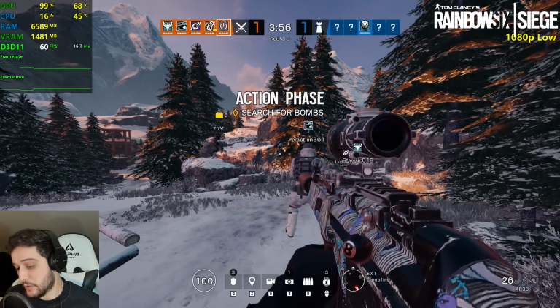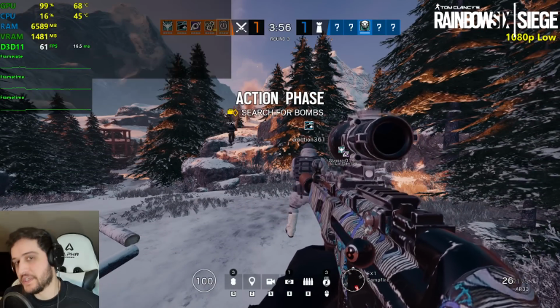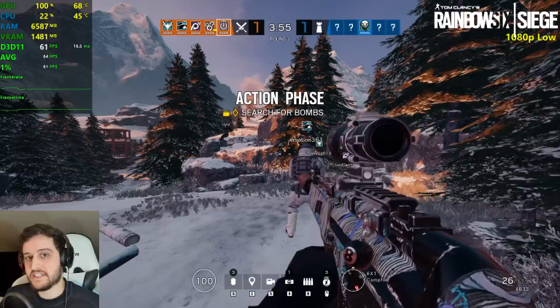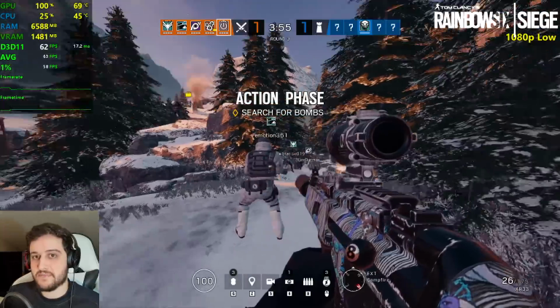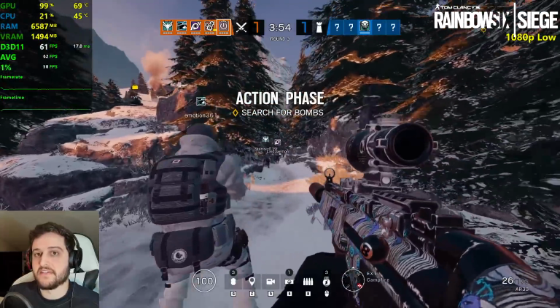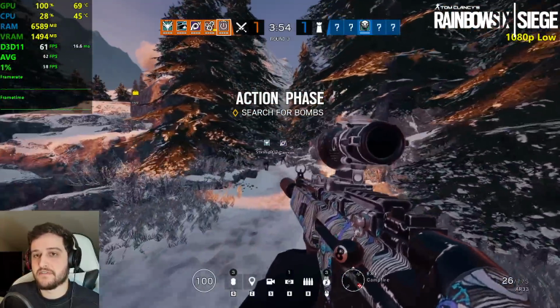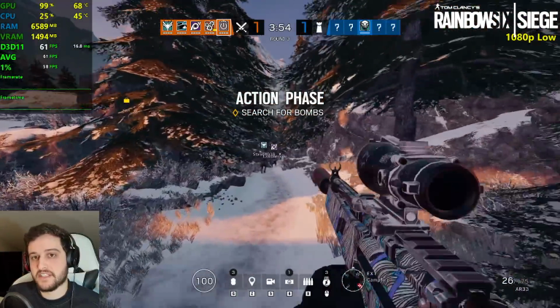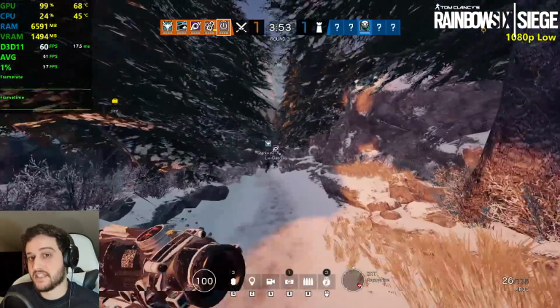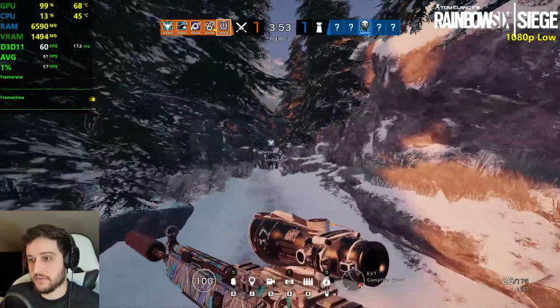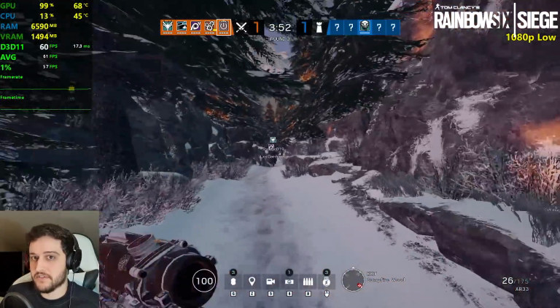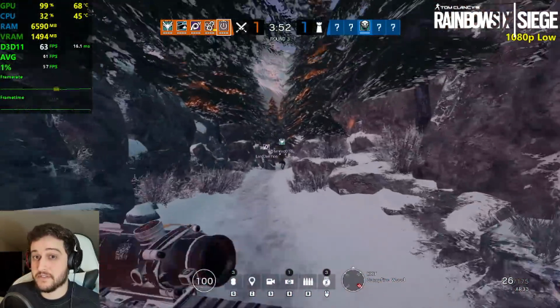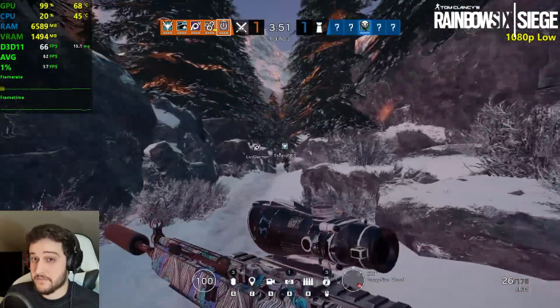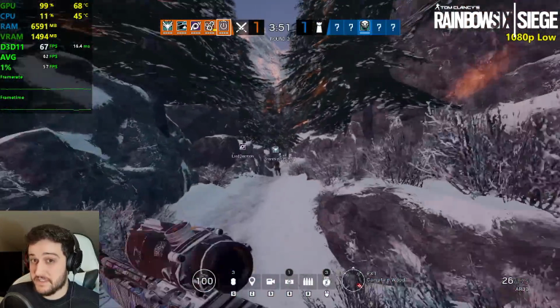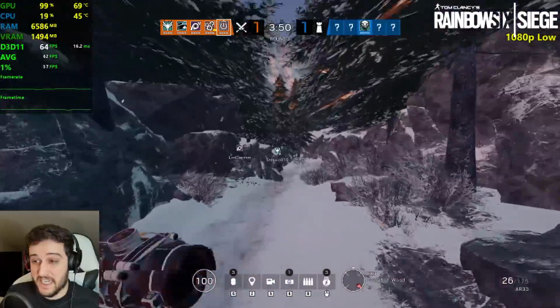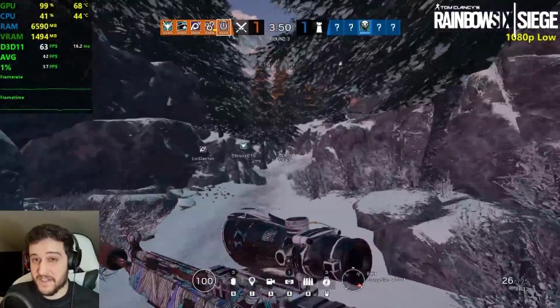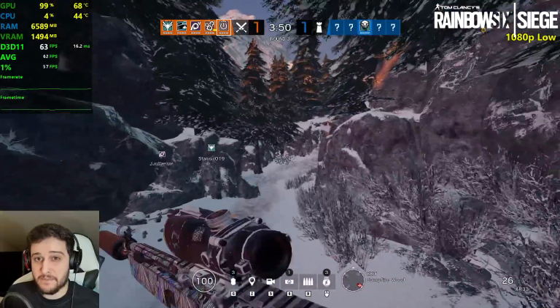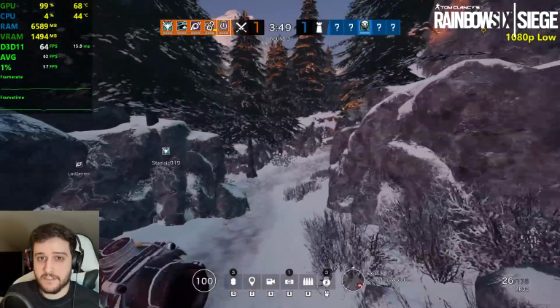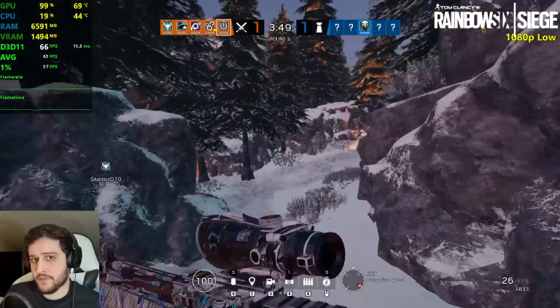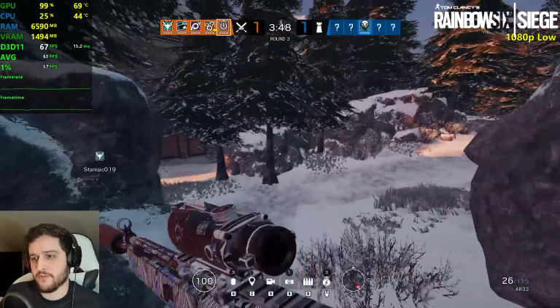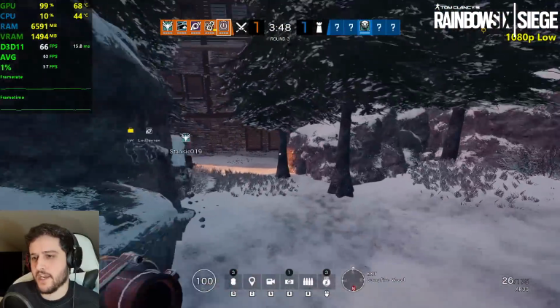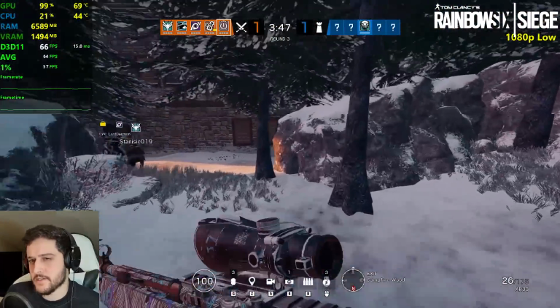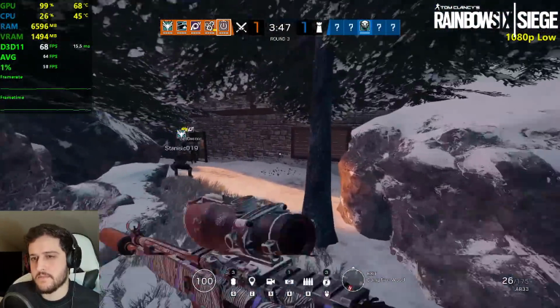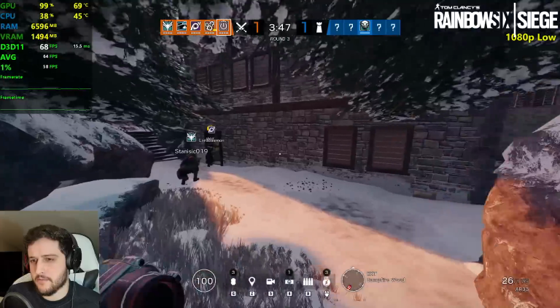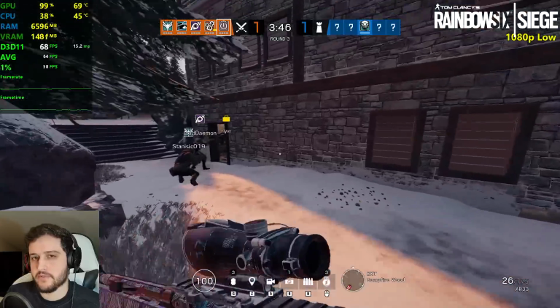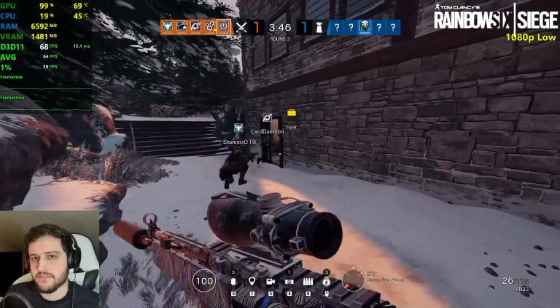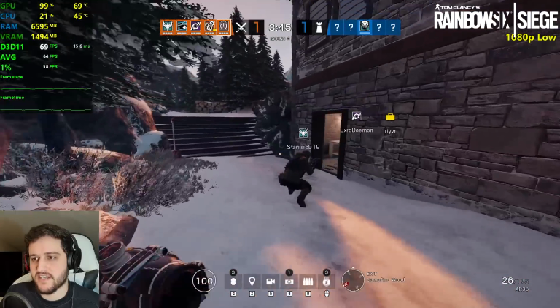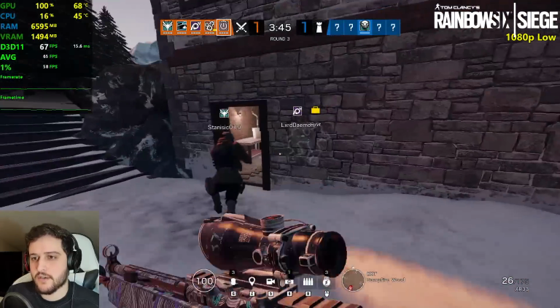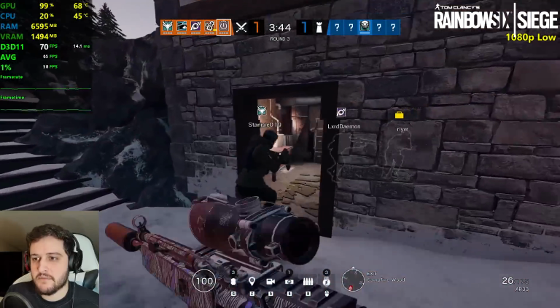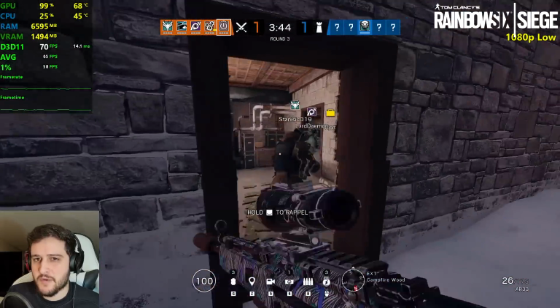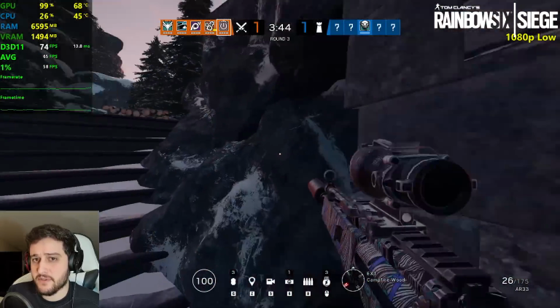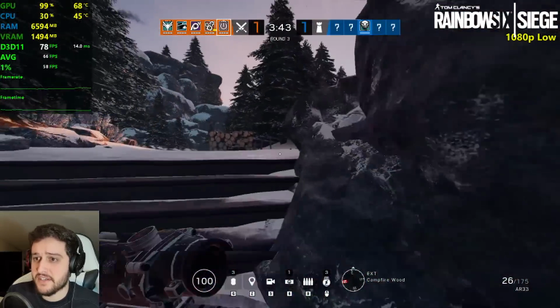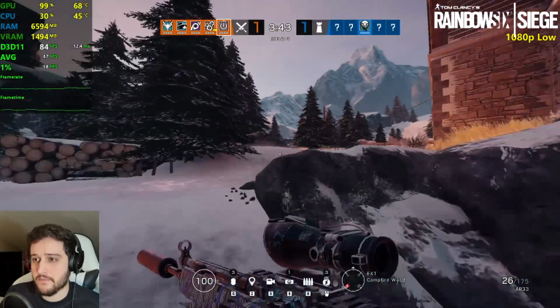60 FPS there — it's probably gonna drop into the 50s. Maybe give it a little bit of an overclock and it should be comfortably above 60 FPS at all times. We haven't really seen it drop though.